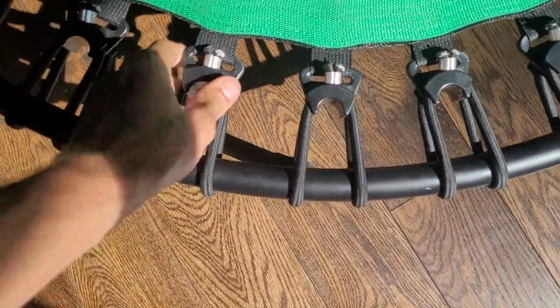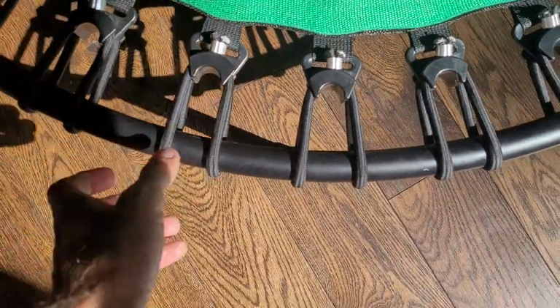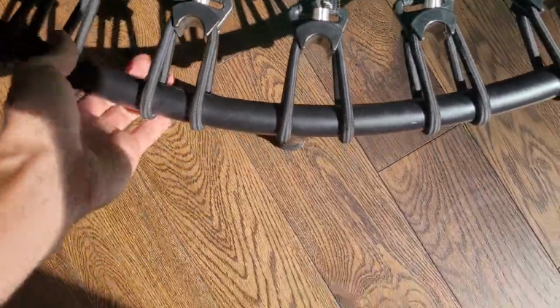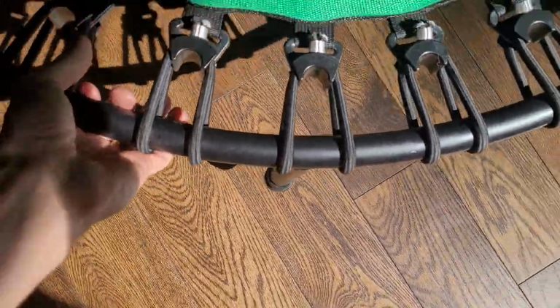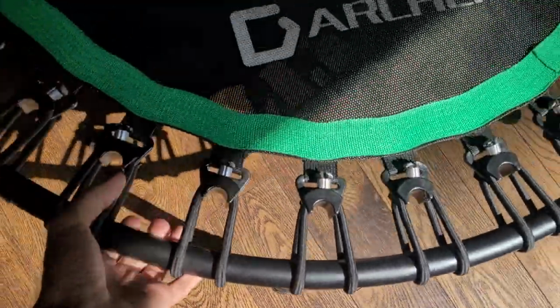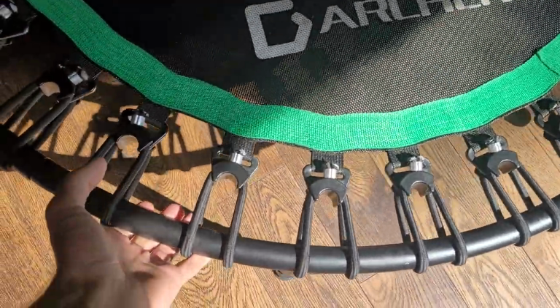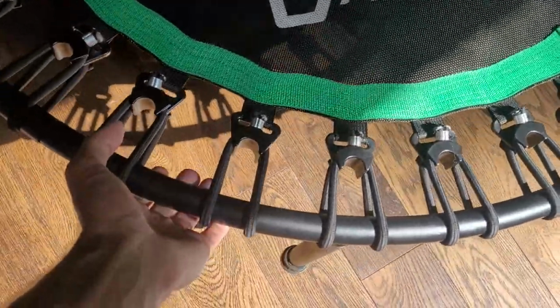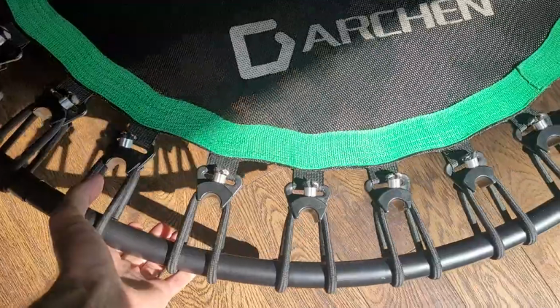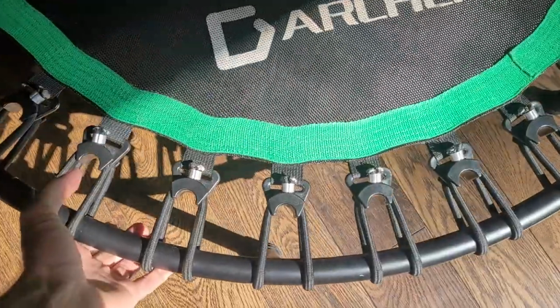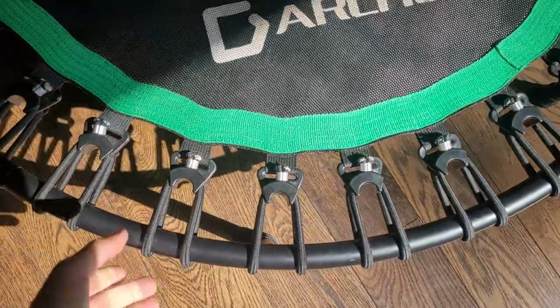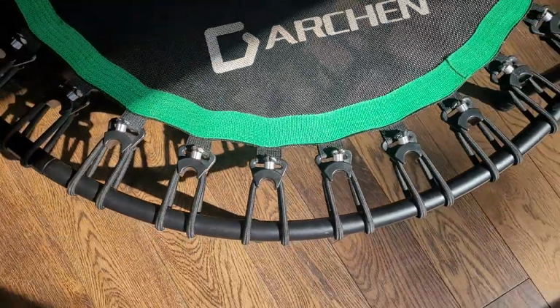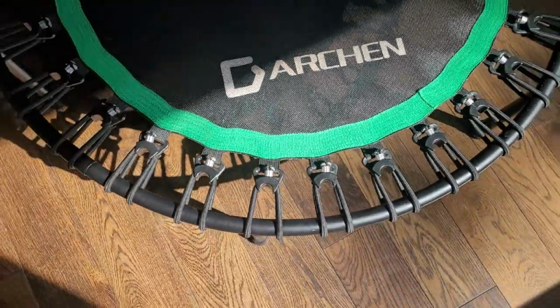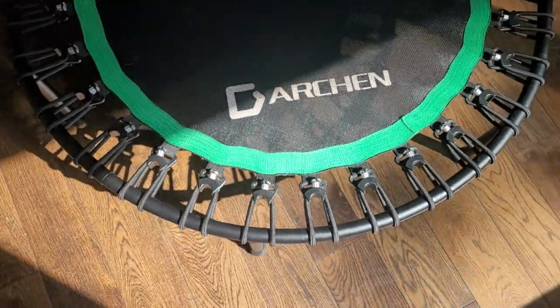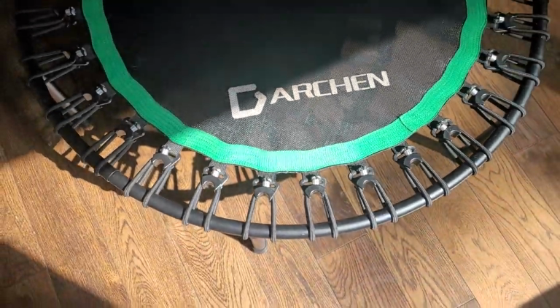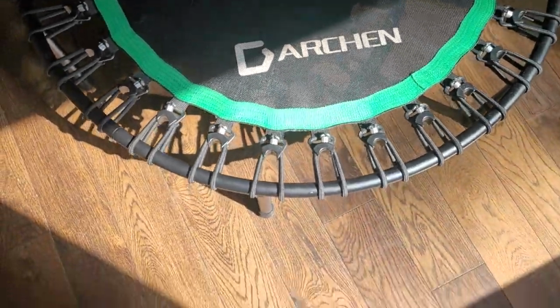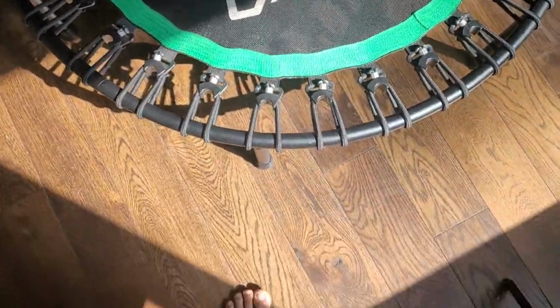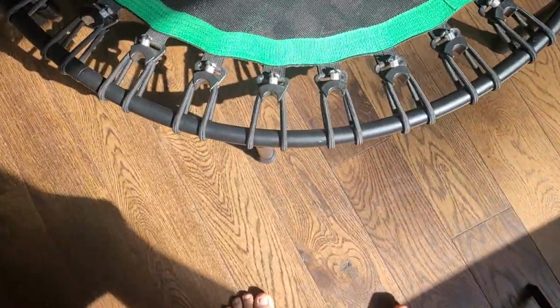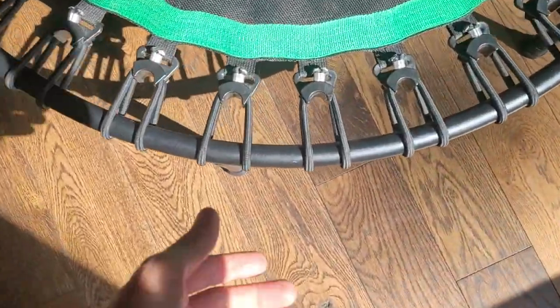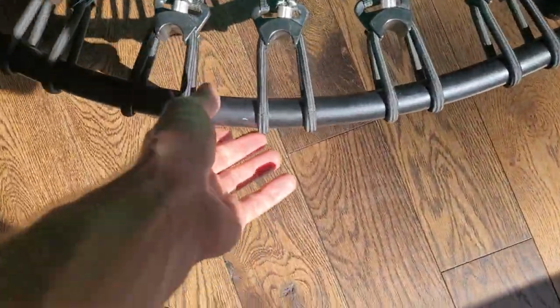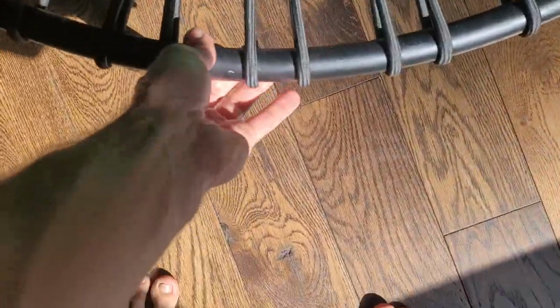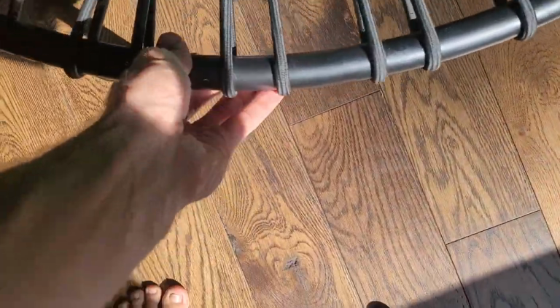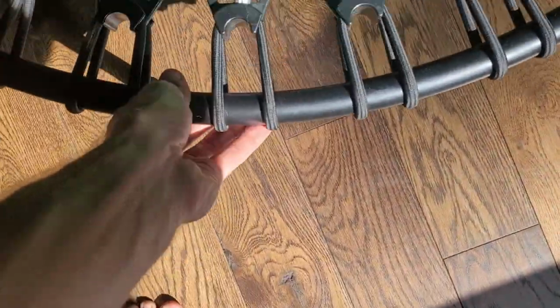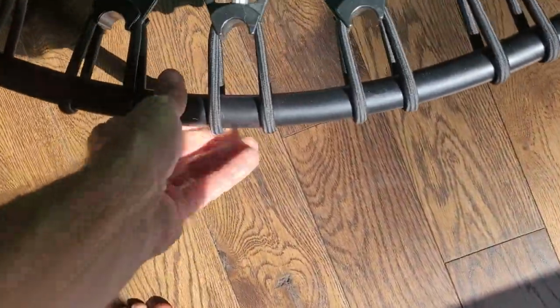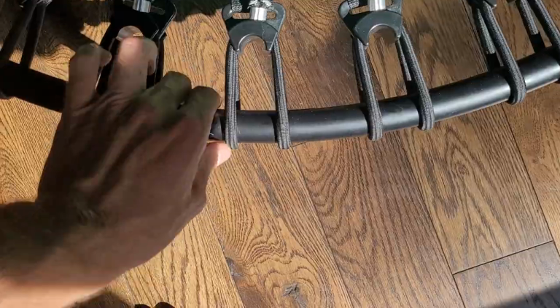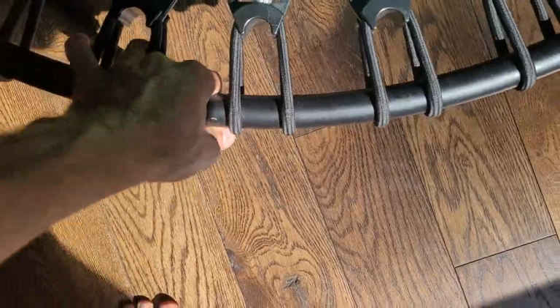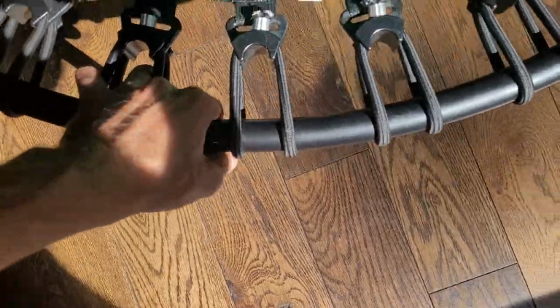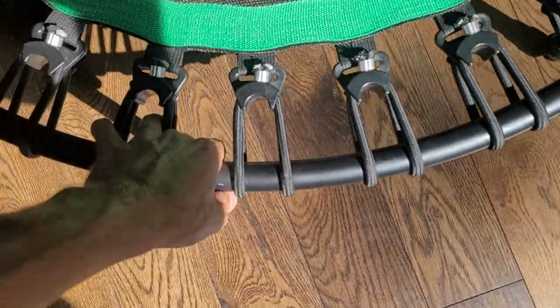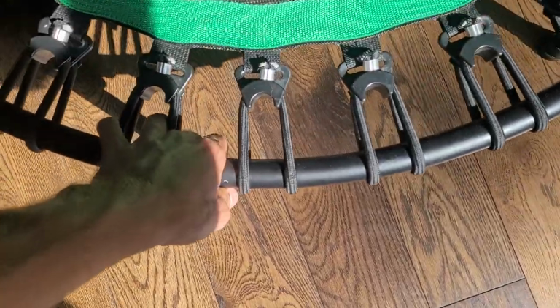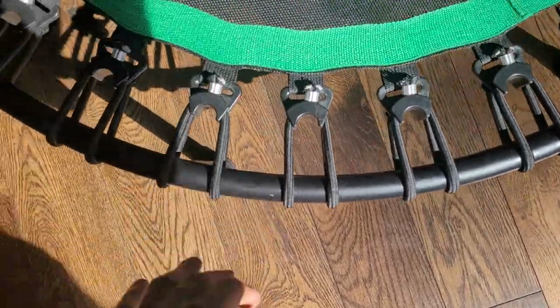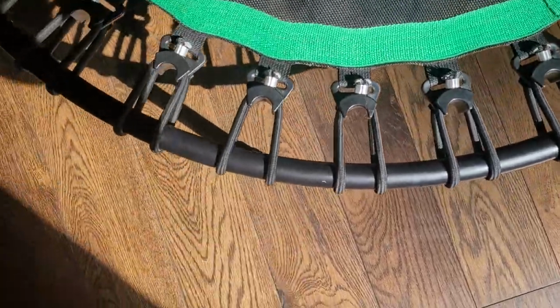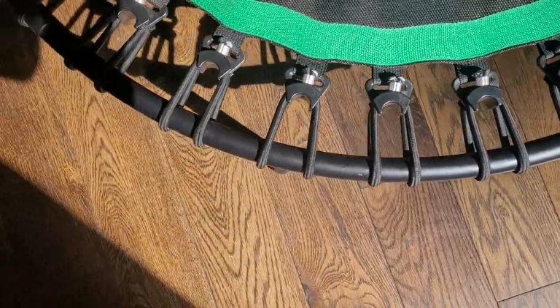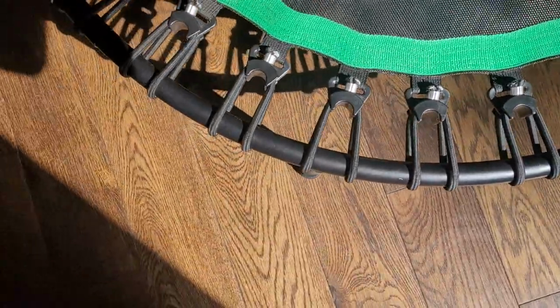The setup — it's very light, it's a very light rebounder. It's made of like, I don't know what it is, but it's just super light.